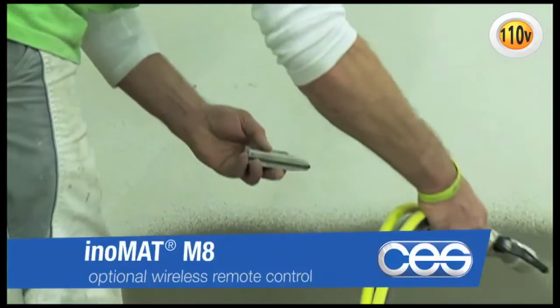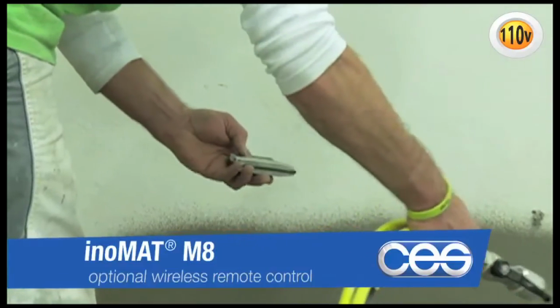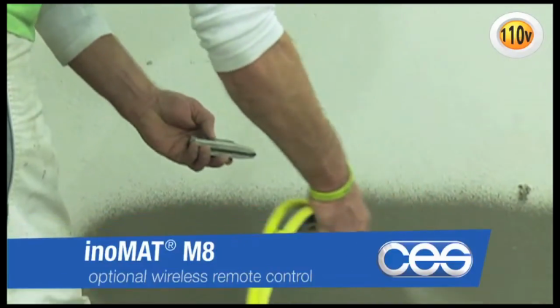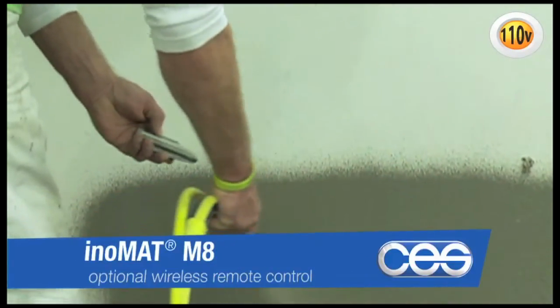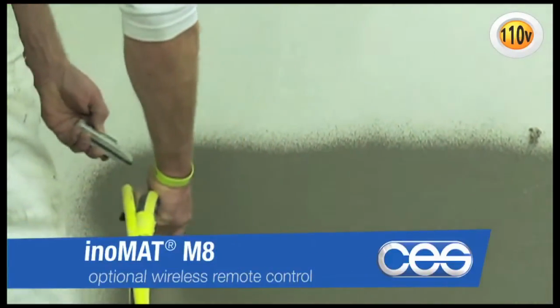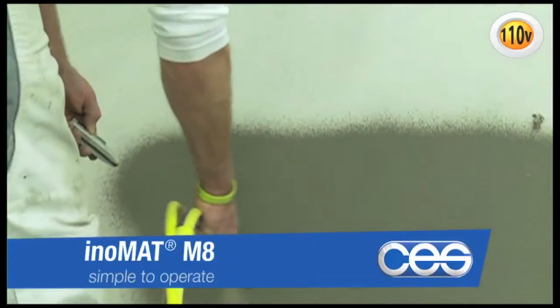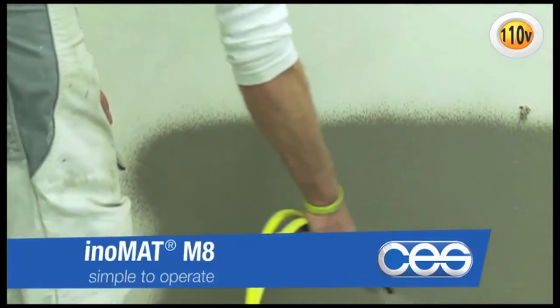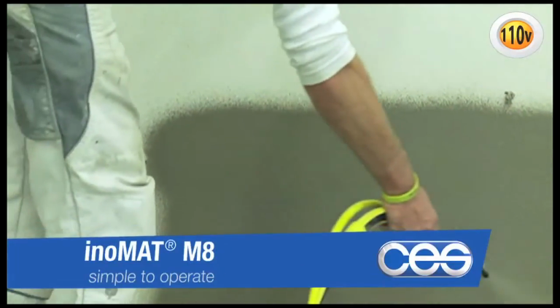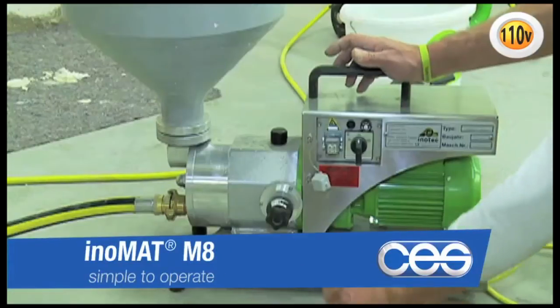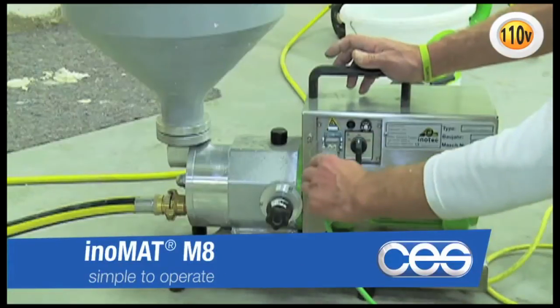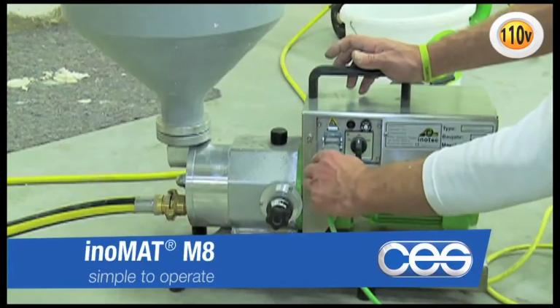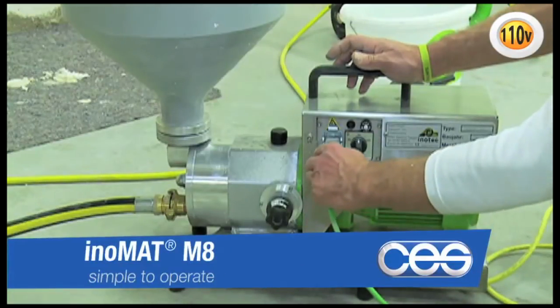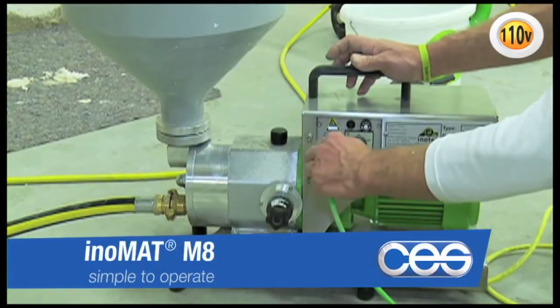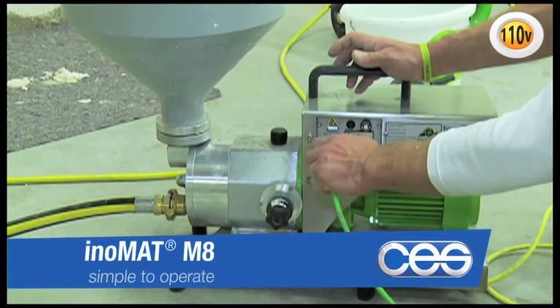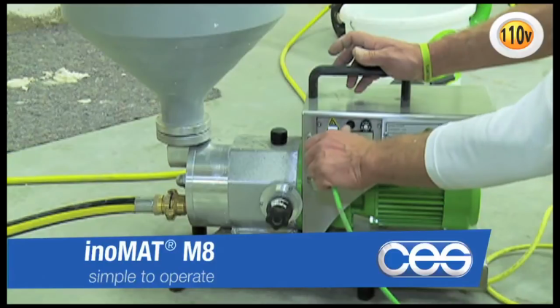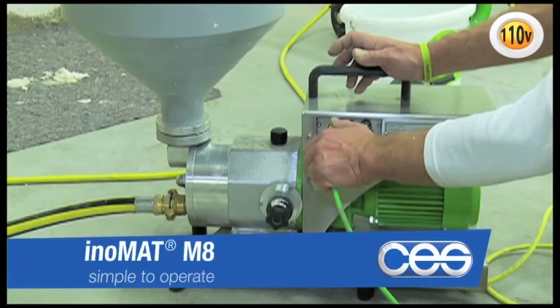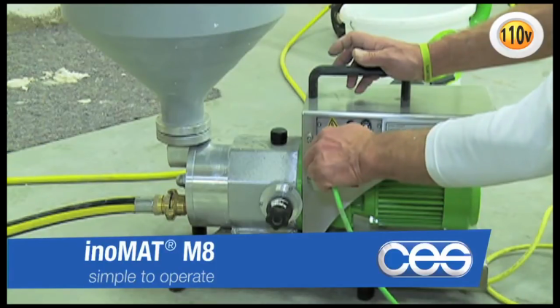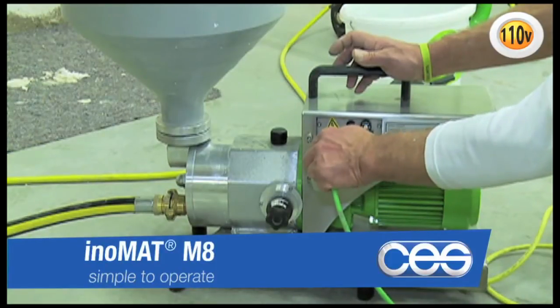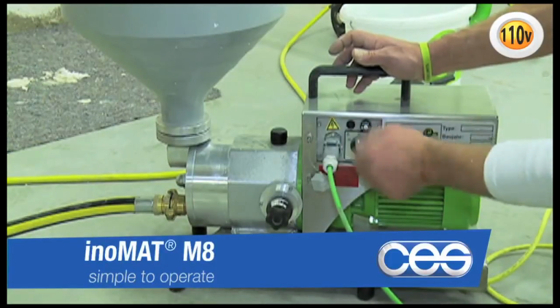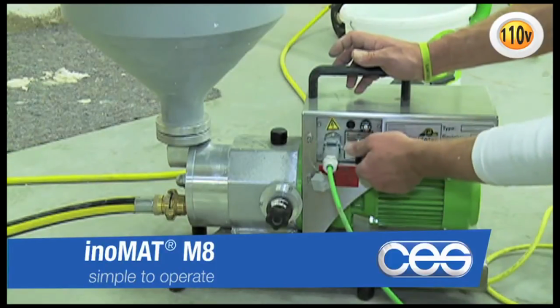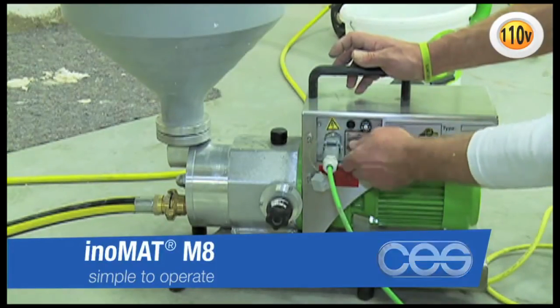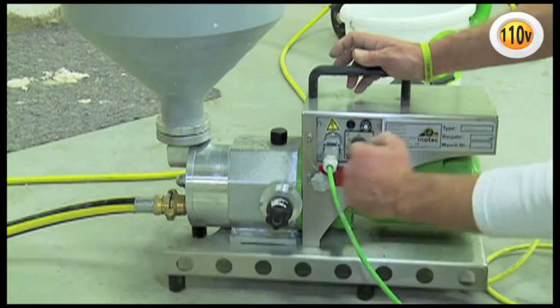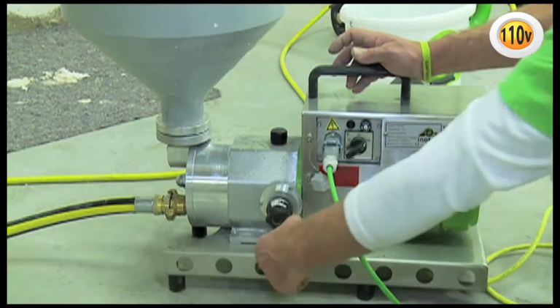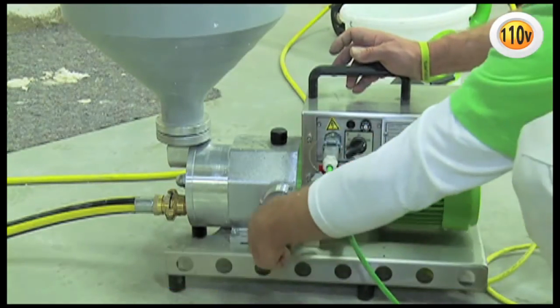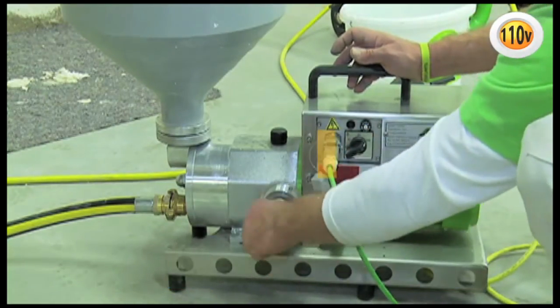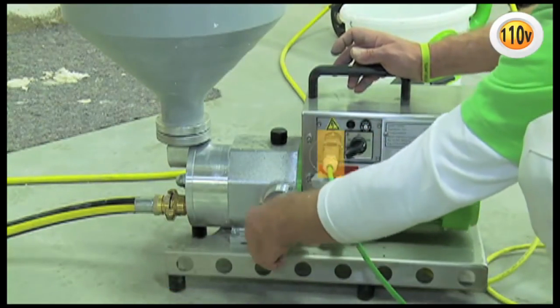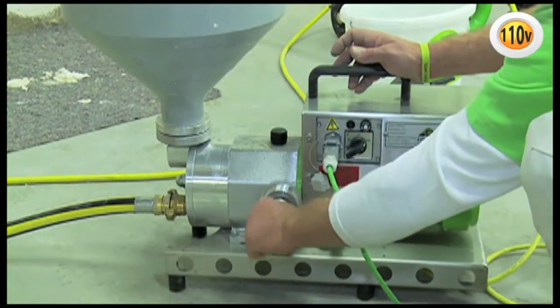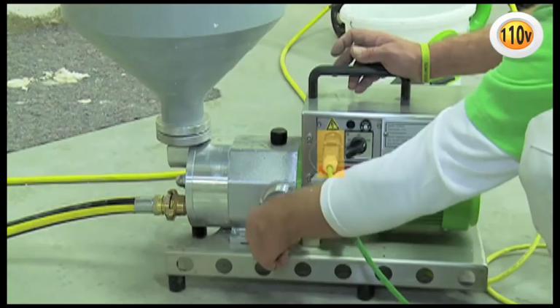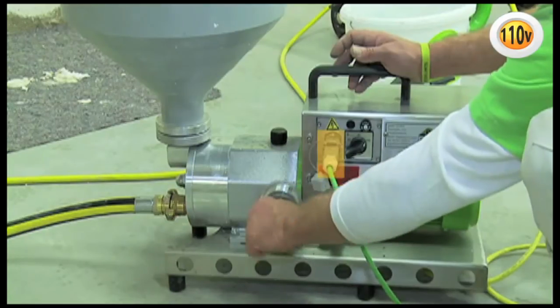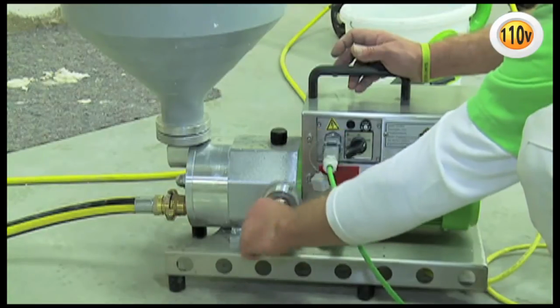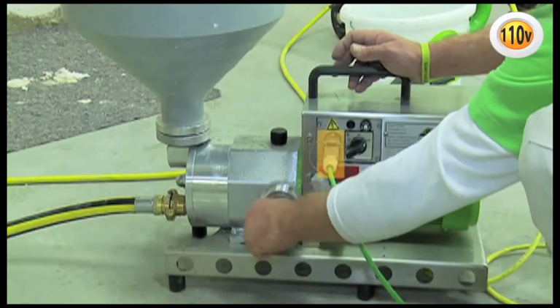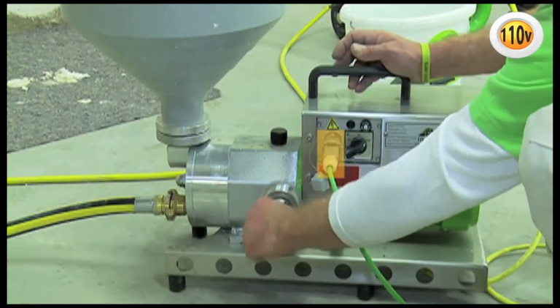Operating the pump is quite simple. The machine just needs to be switched on. The flow rate can be adjusted via a handwheel, and the machine can be operated comfortably via remote control cable.